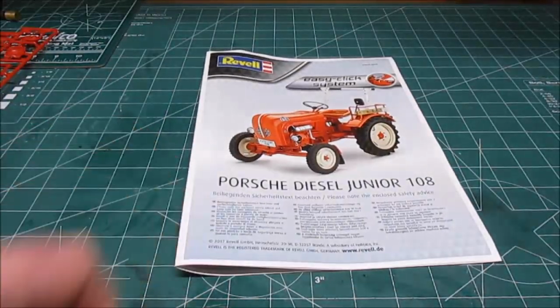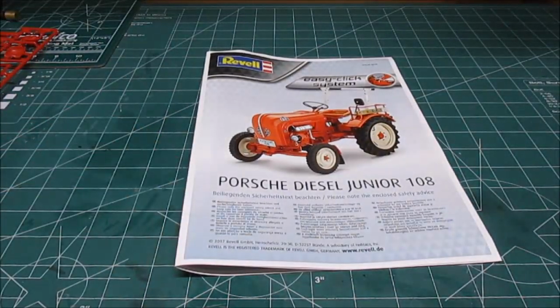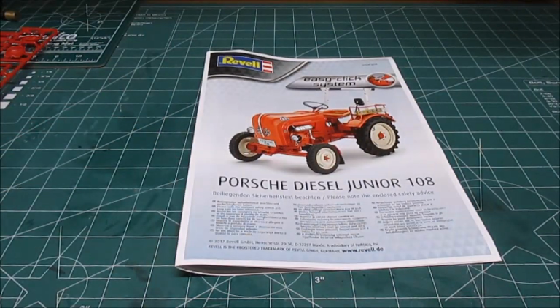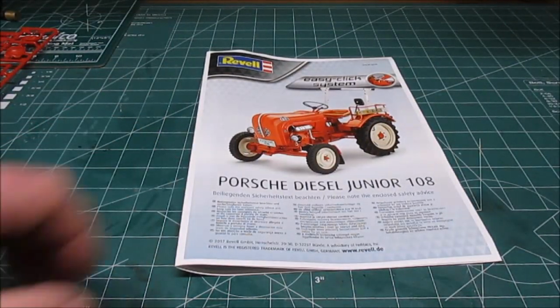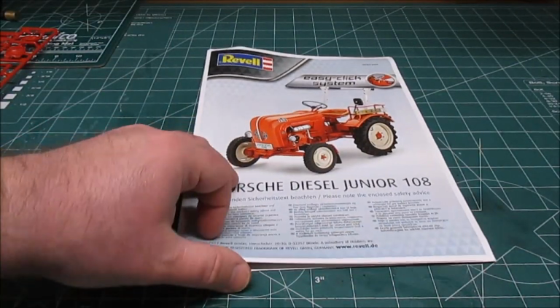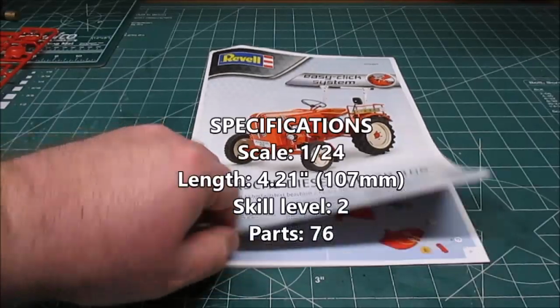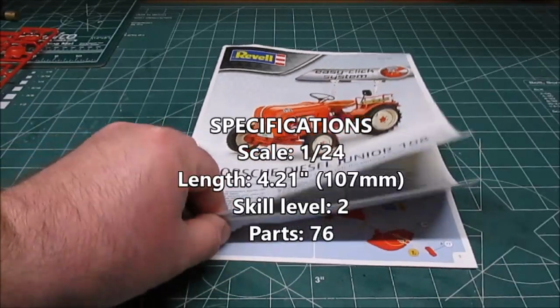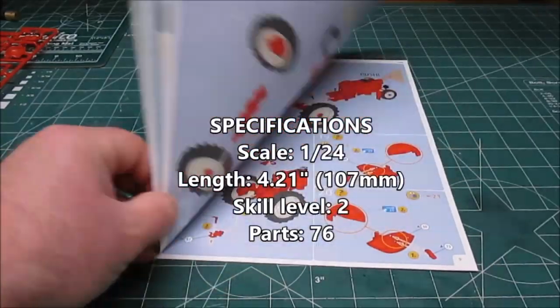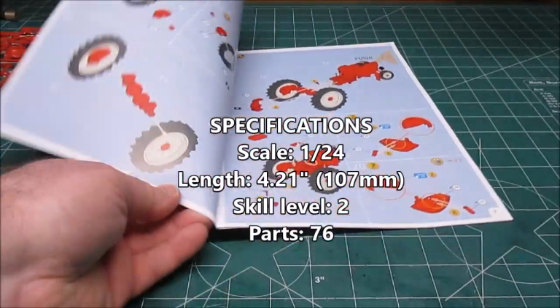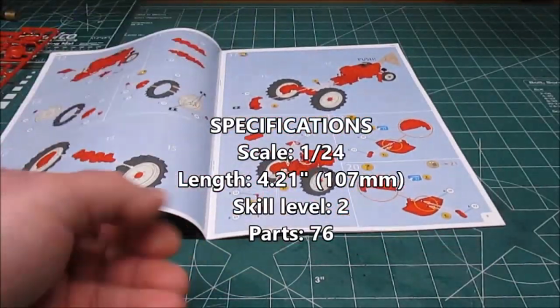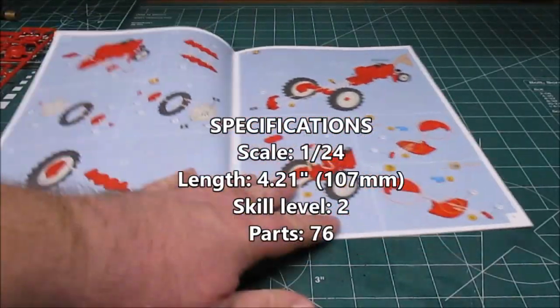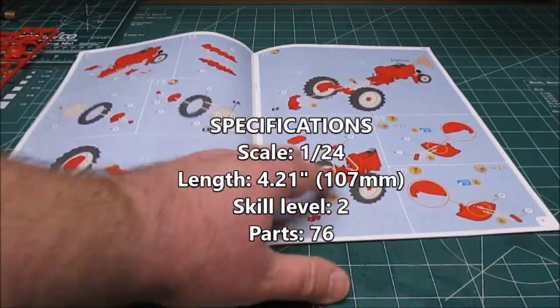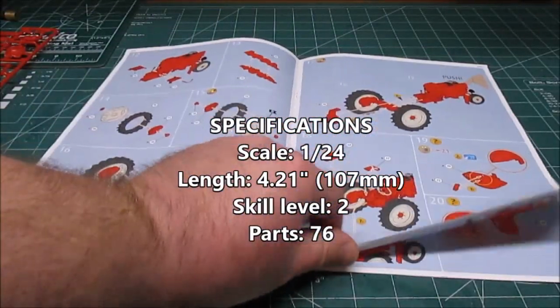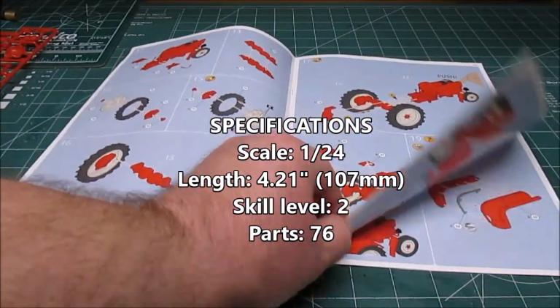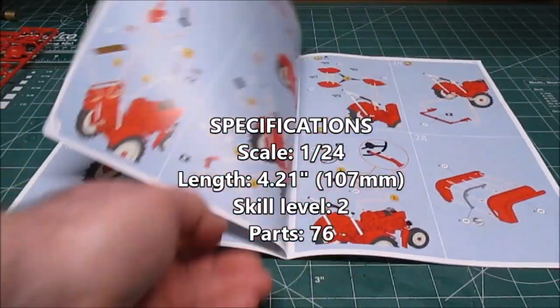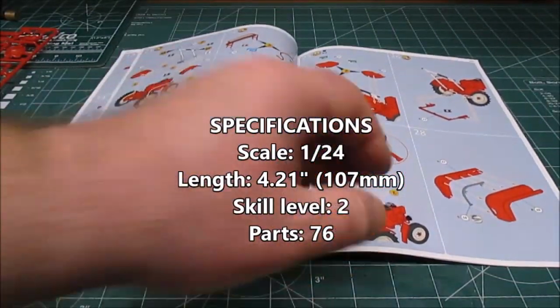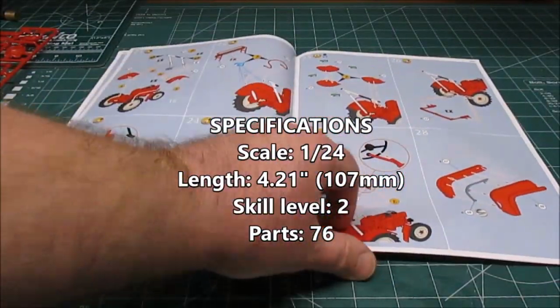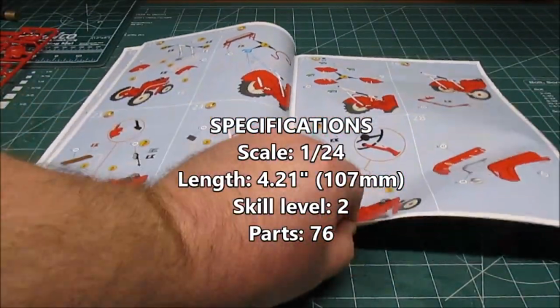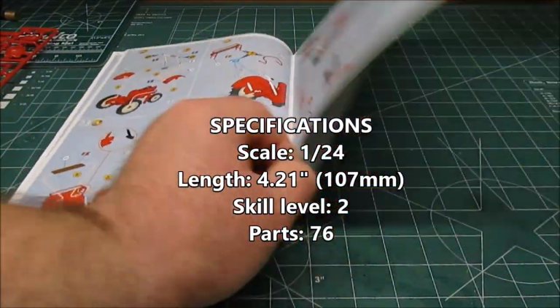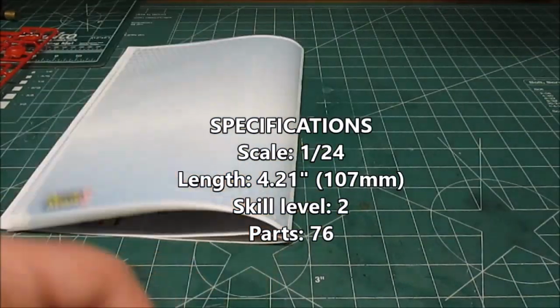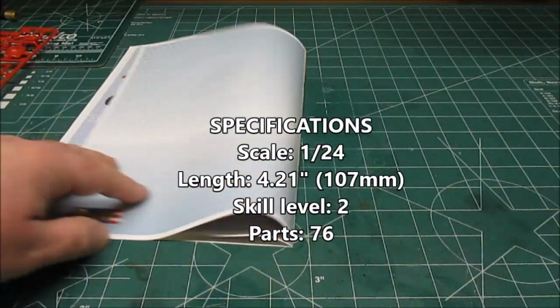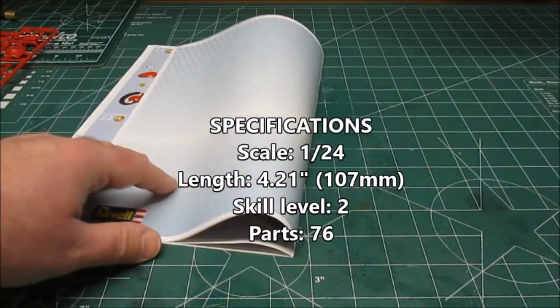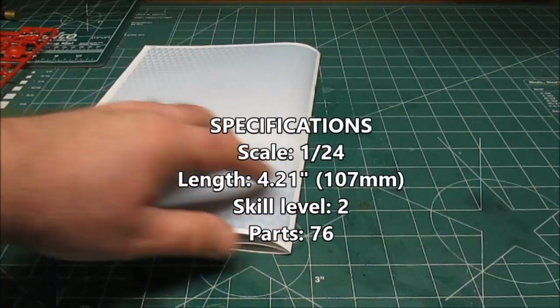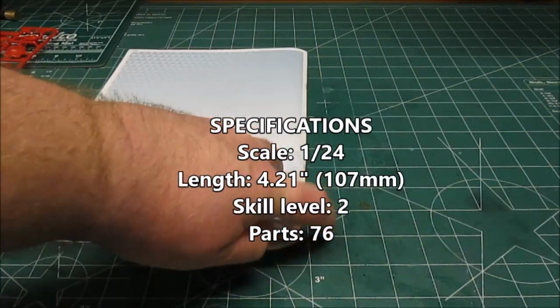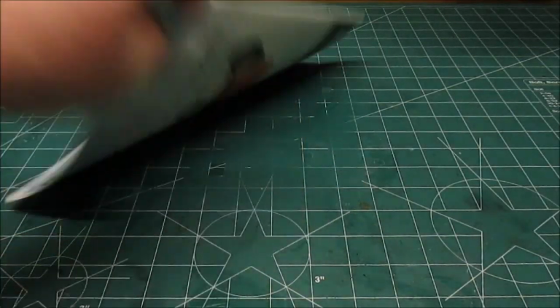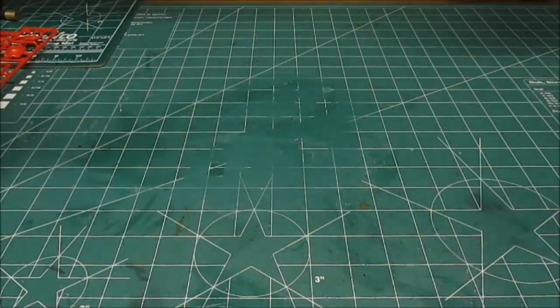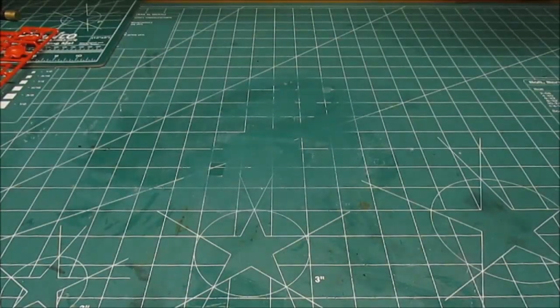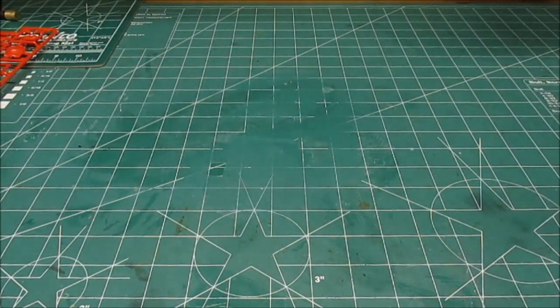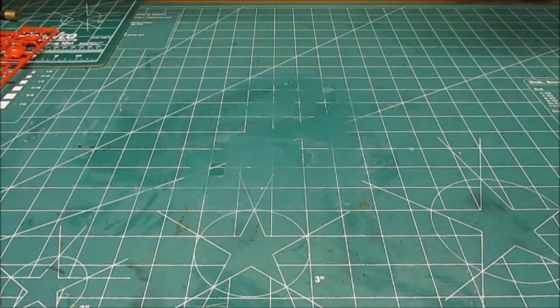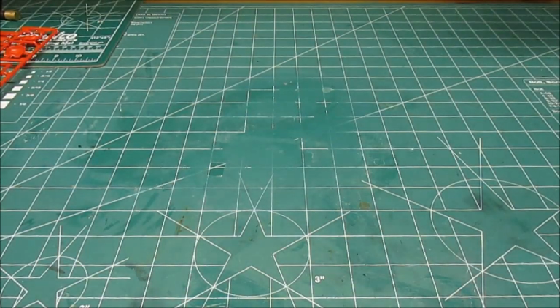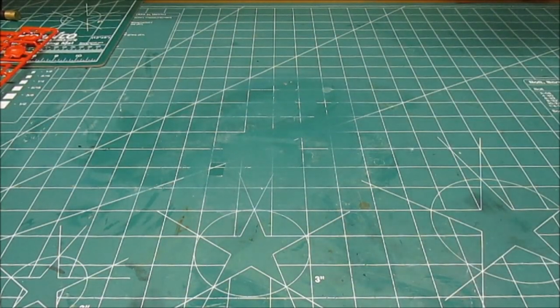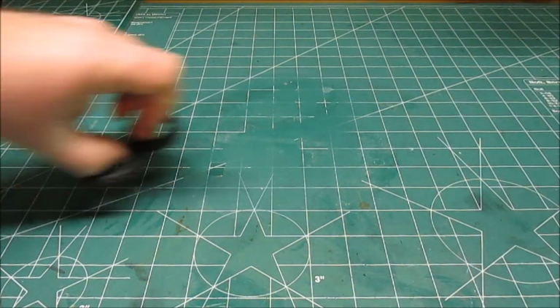First up will be this nice color manual. I love the Revell manuals — it goes through everything step by step. Subassemblies, 32 steps total to get you all painted and assembled if you choose to paint.